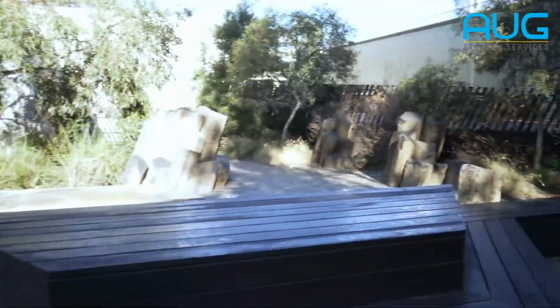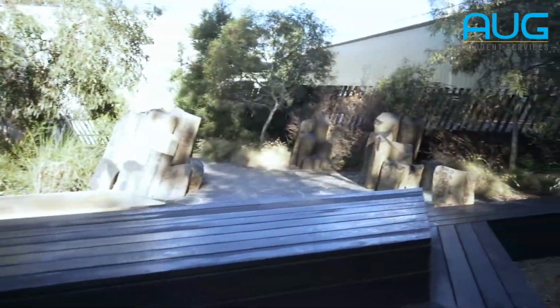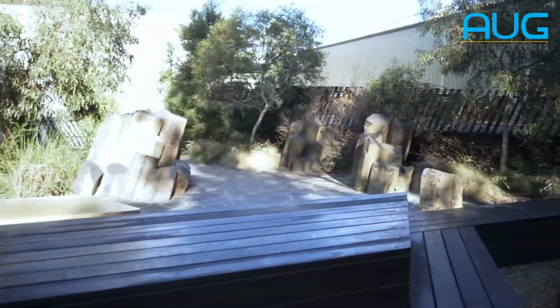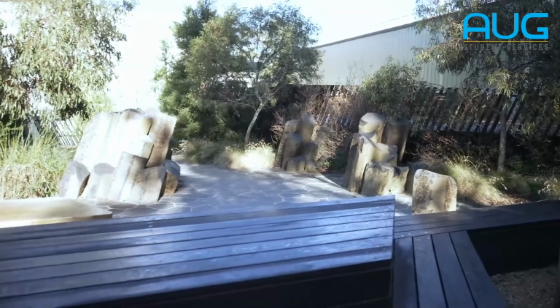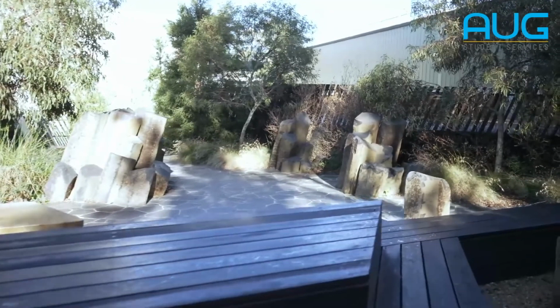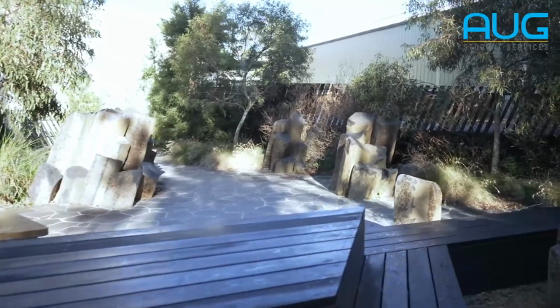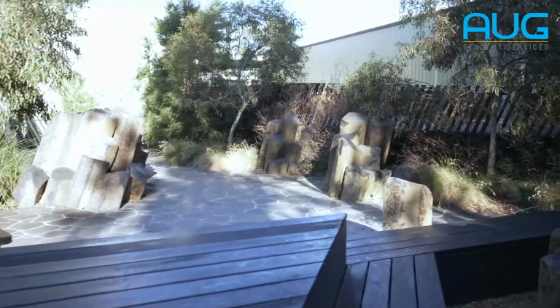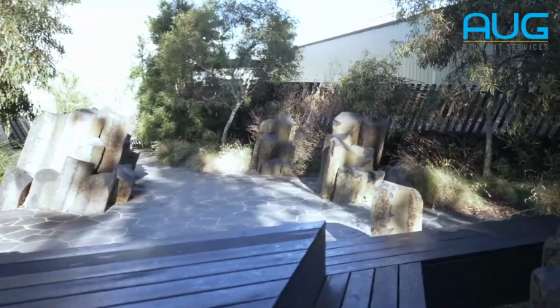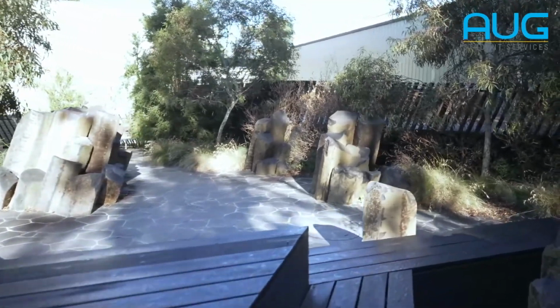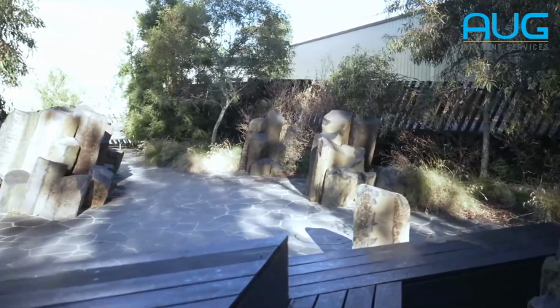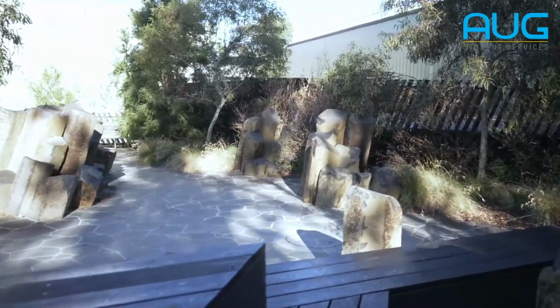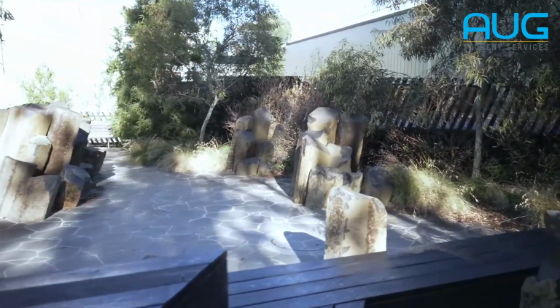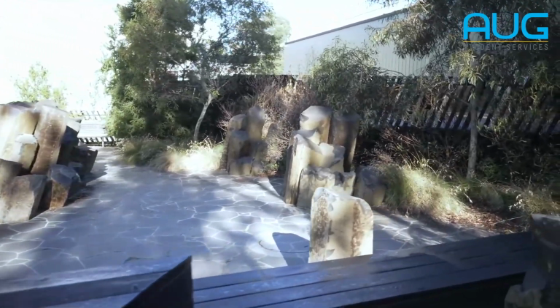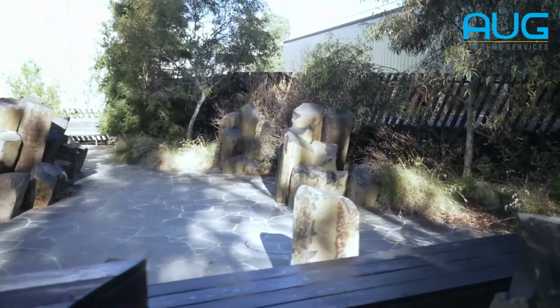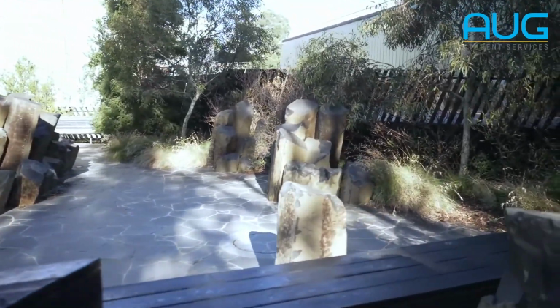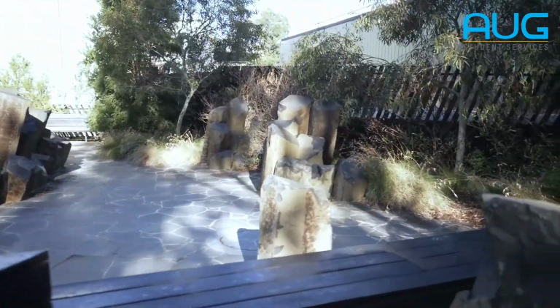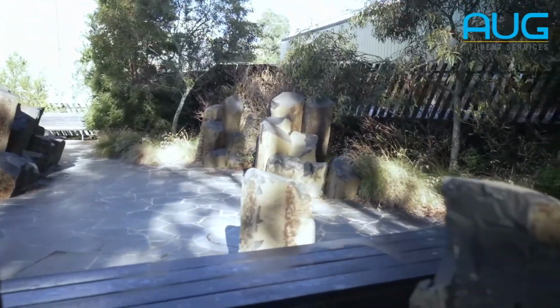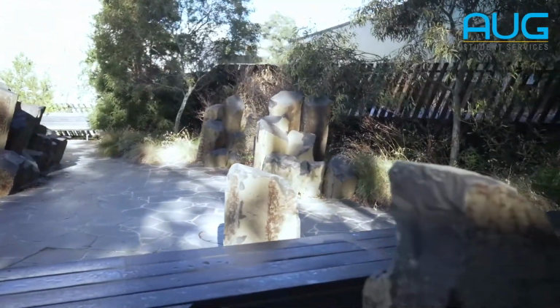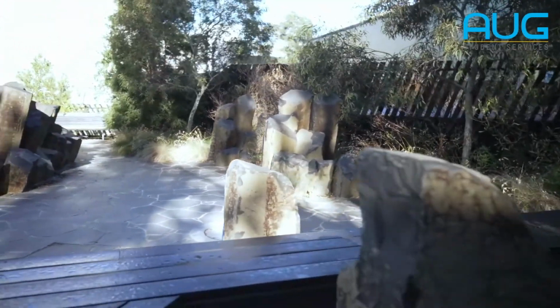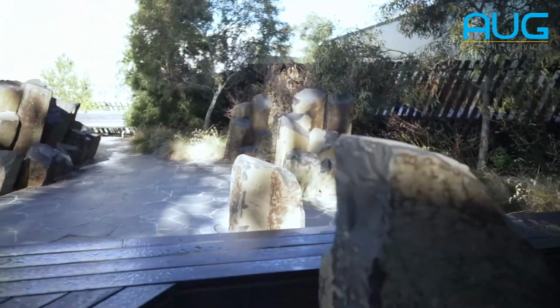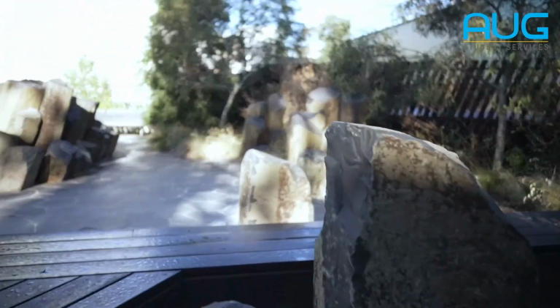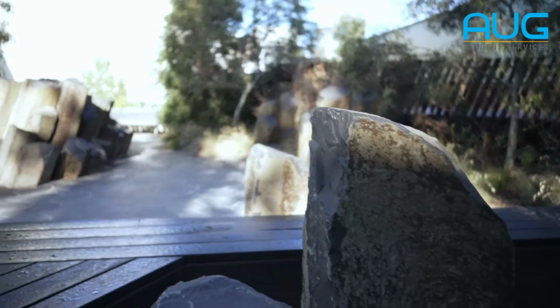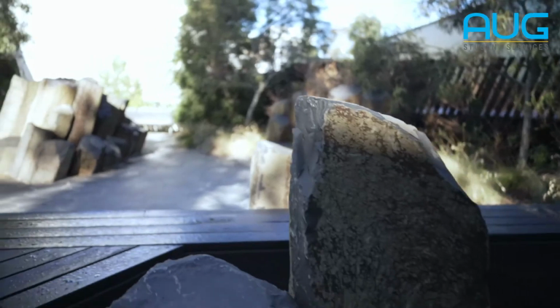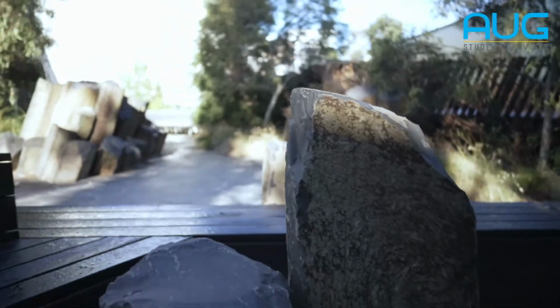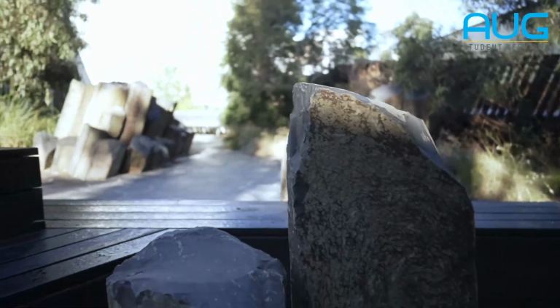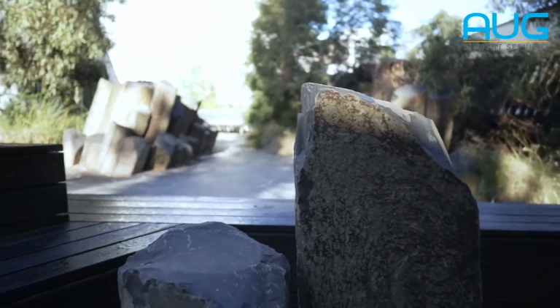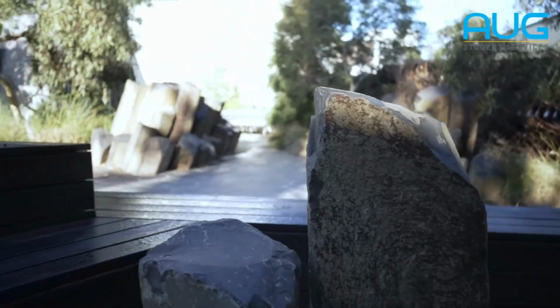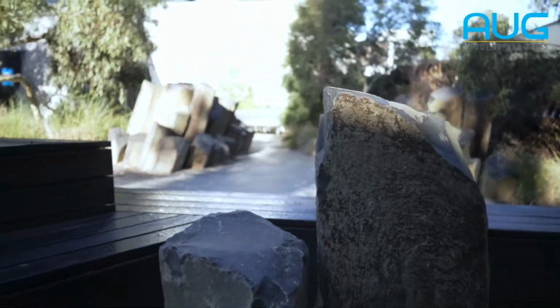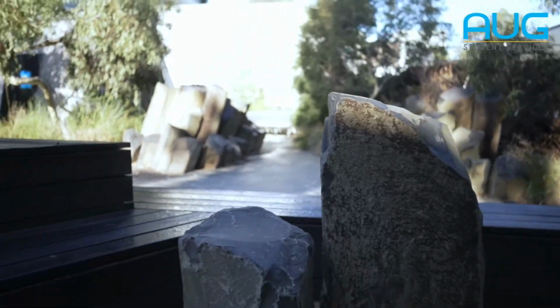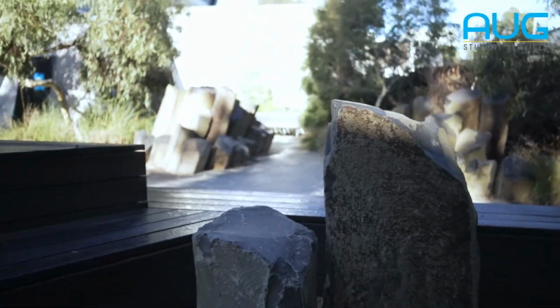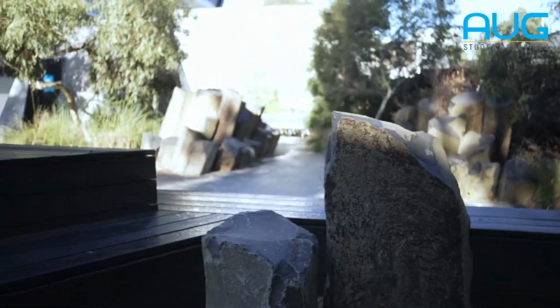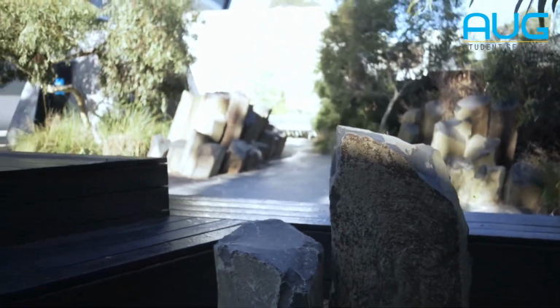All these rocks are basically extracted from Victoria, which is the state where the university is based. So all the formation of the rocks, even the vegetation, is from Victoria.